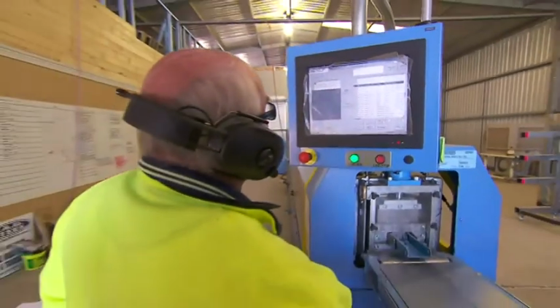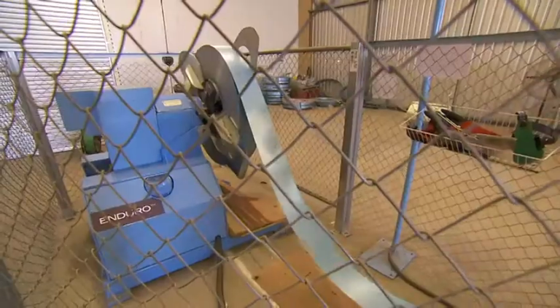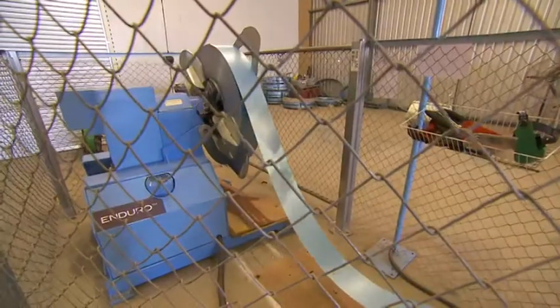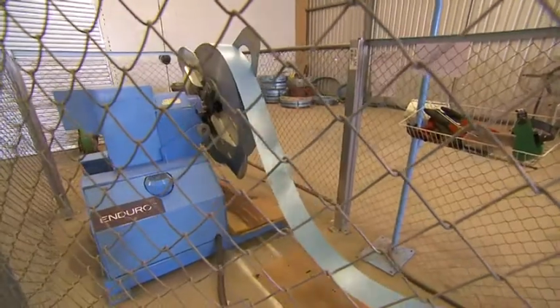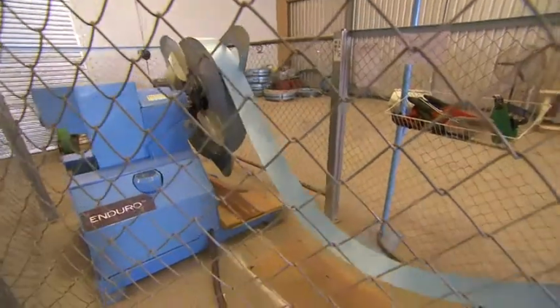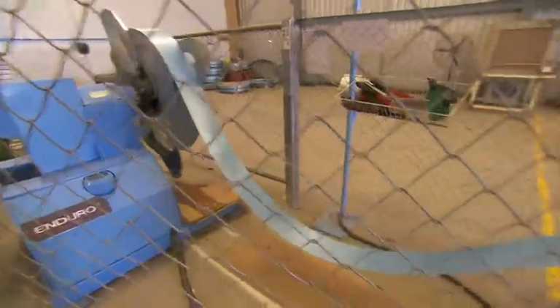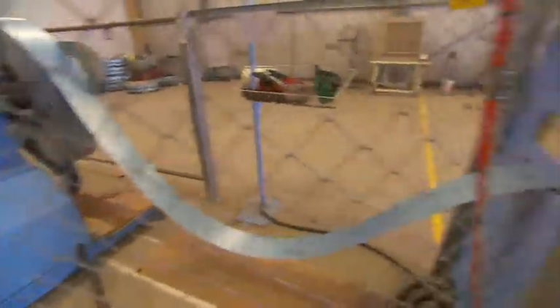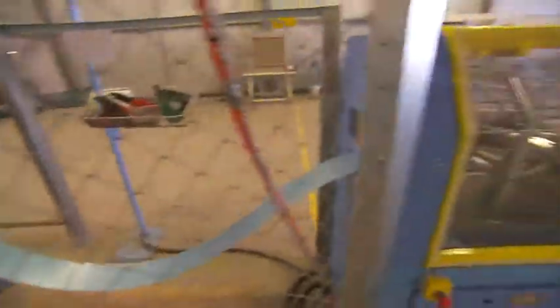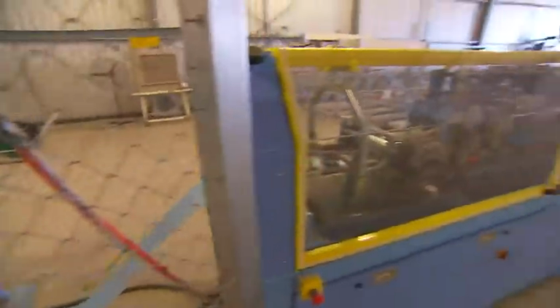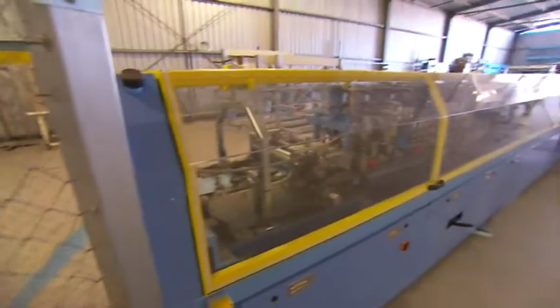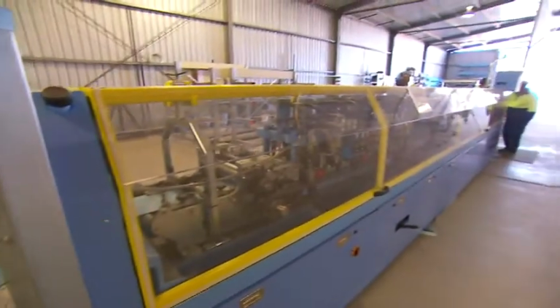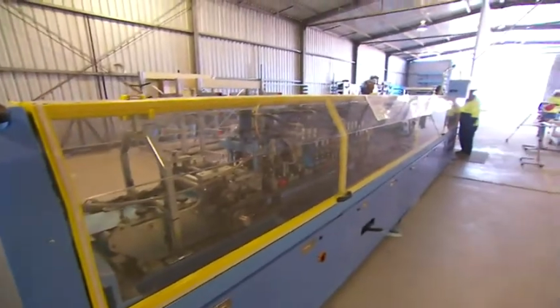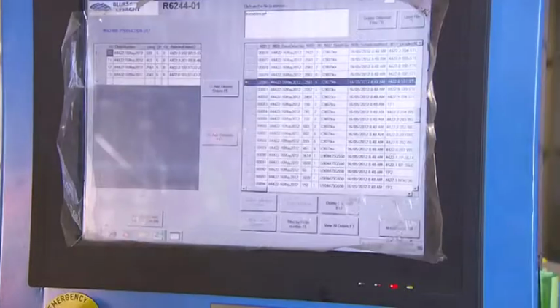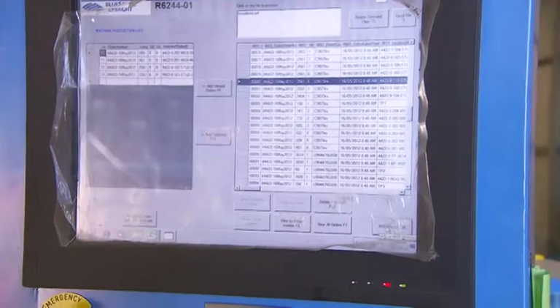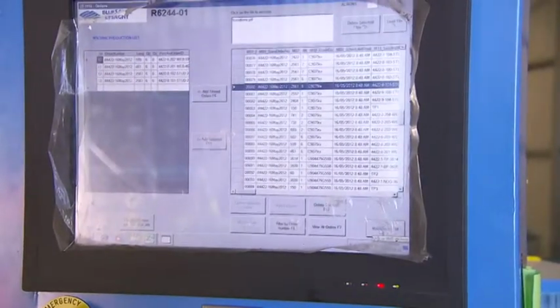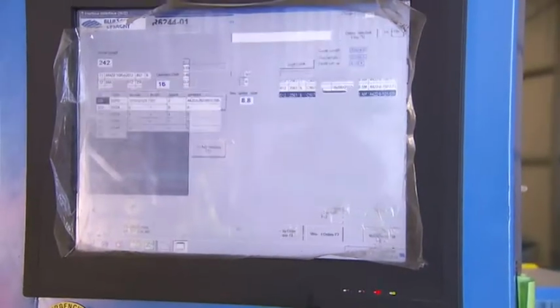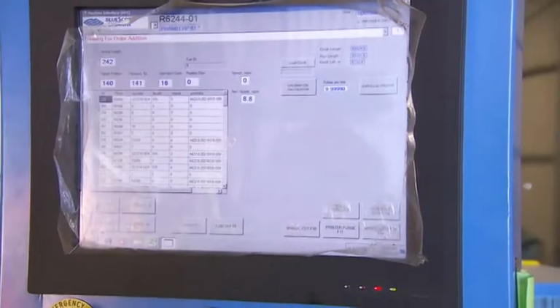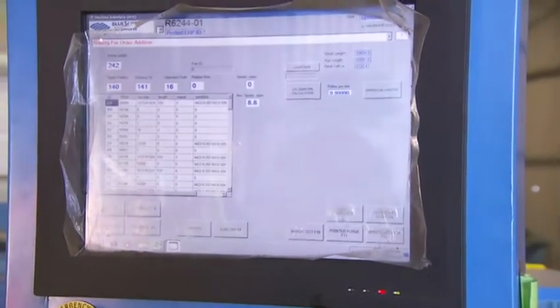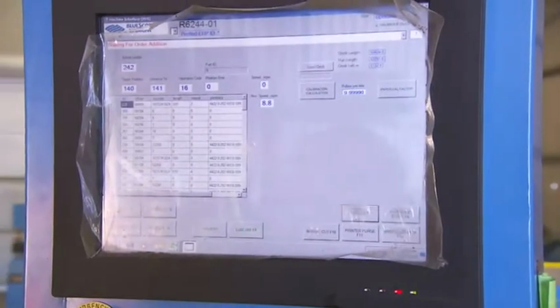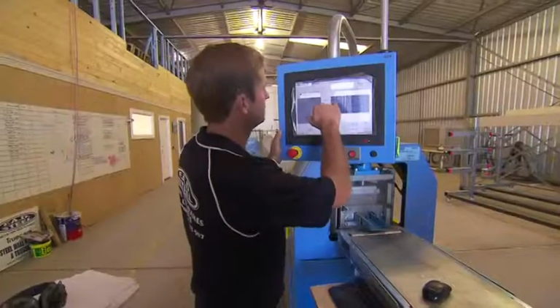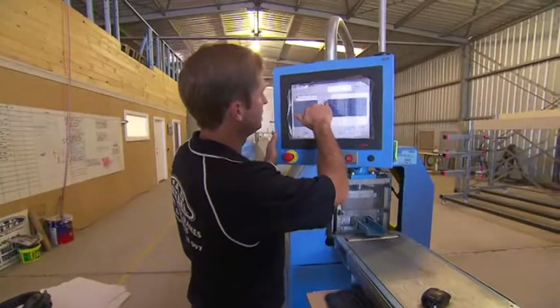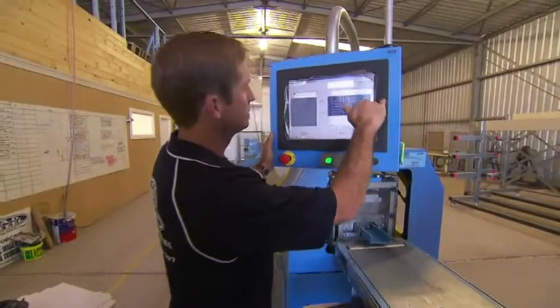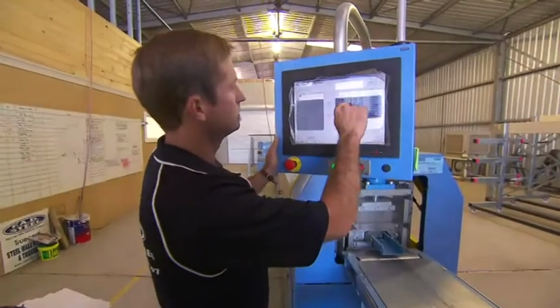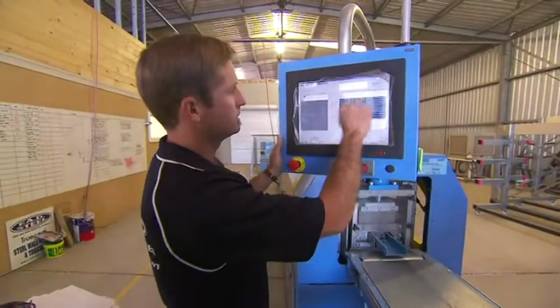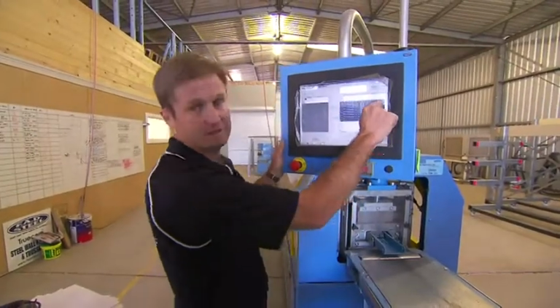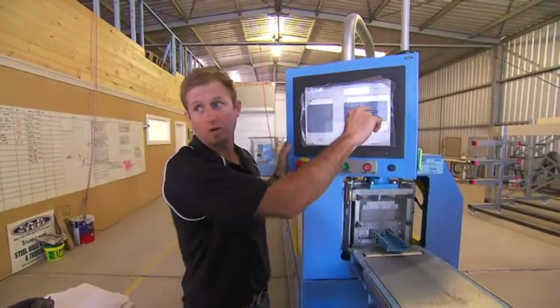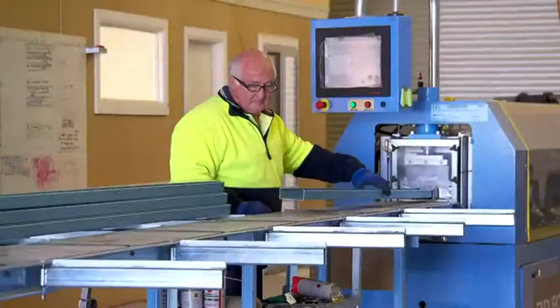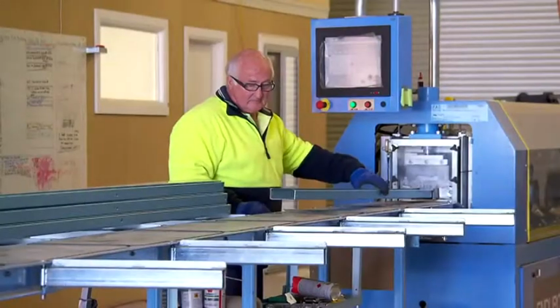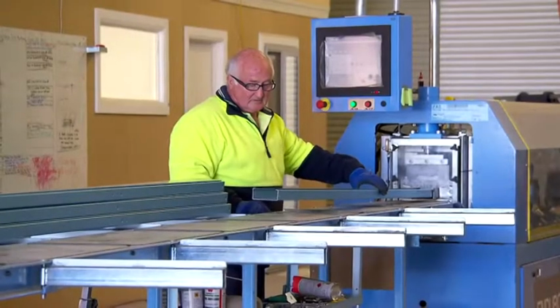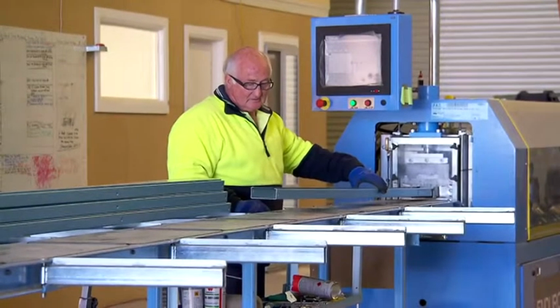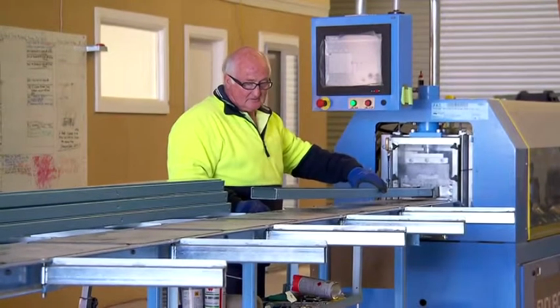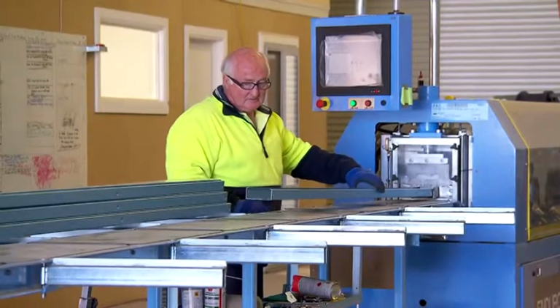It's not just a machine — it's a complete manufacturing system. The inclusion of Enduro proprietary HMI software on an industrial touchscreen PC means that the rollformer is easy for one person to operate.